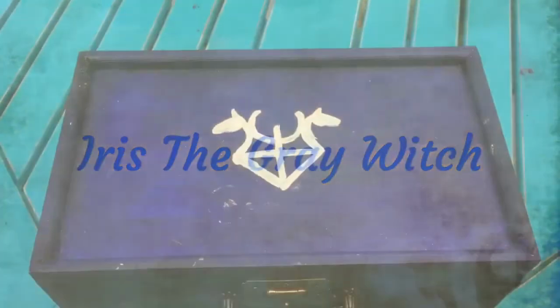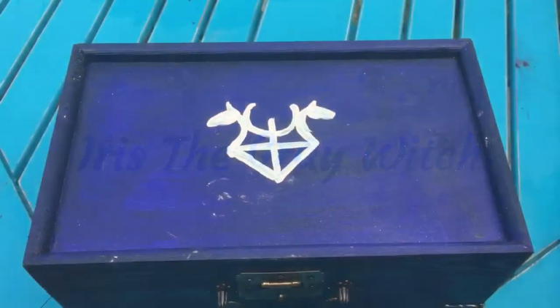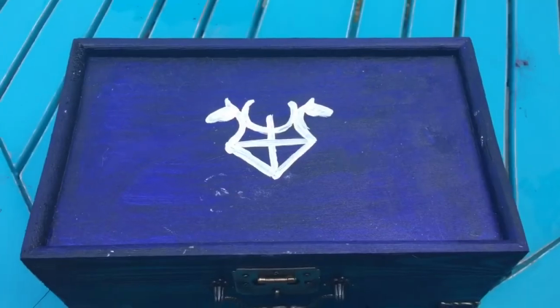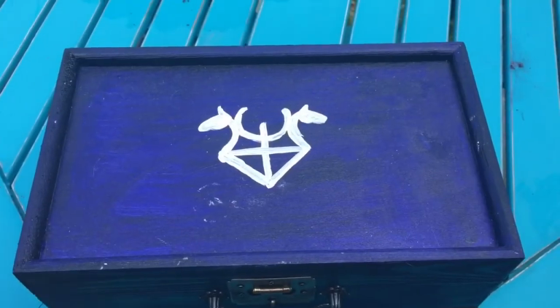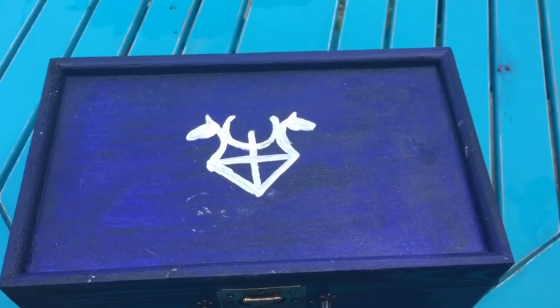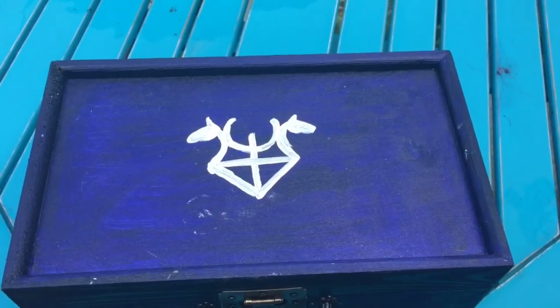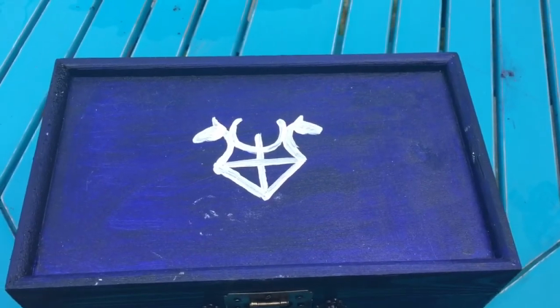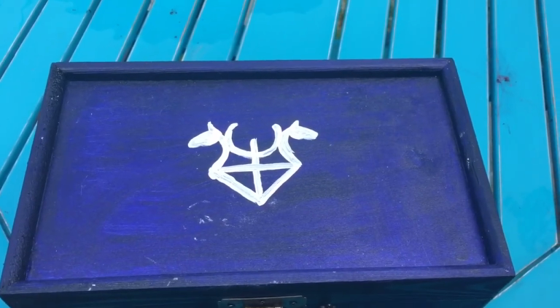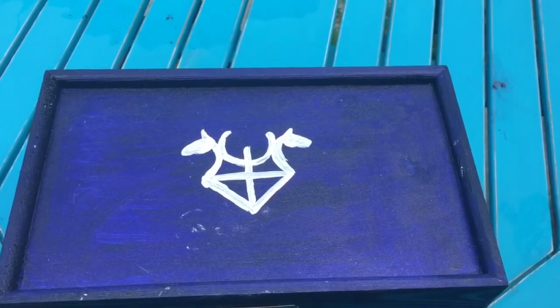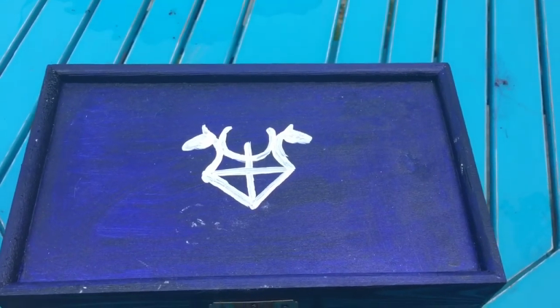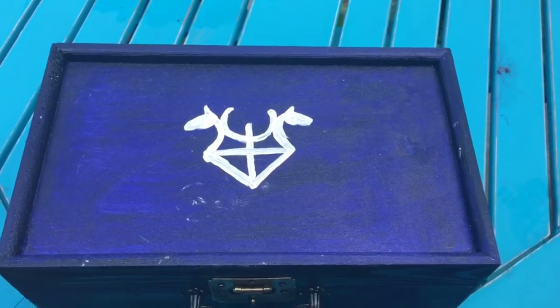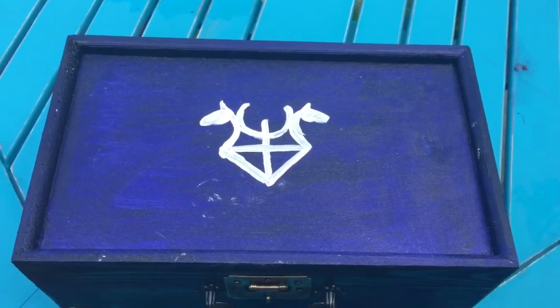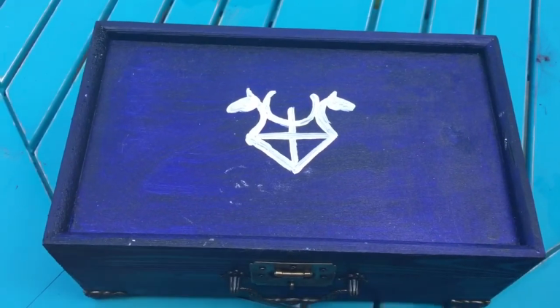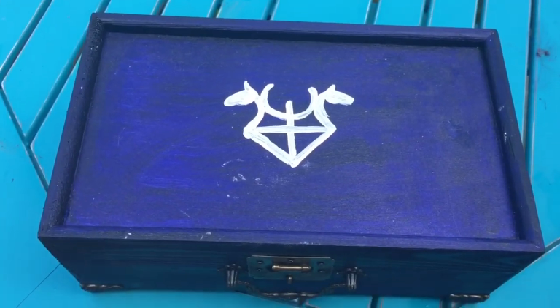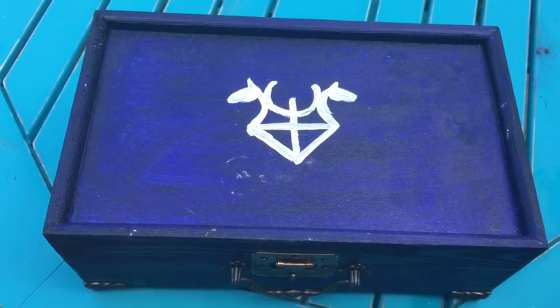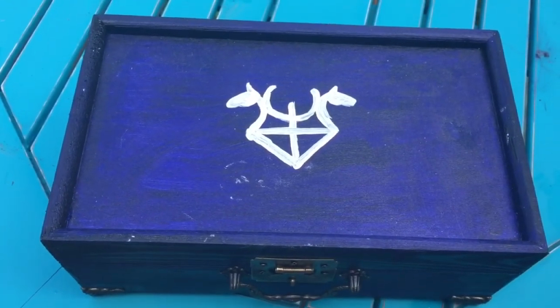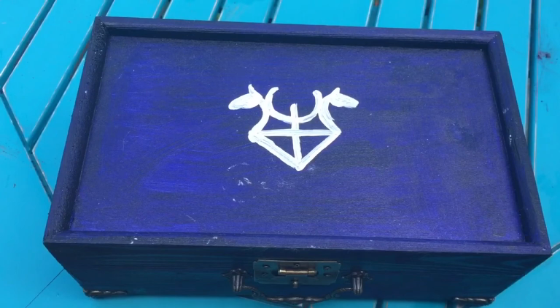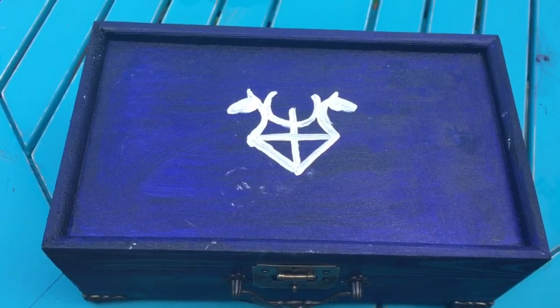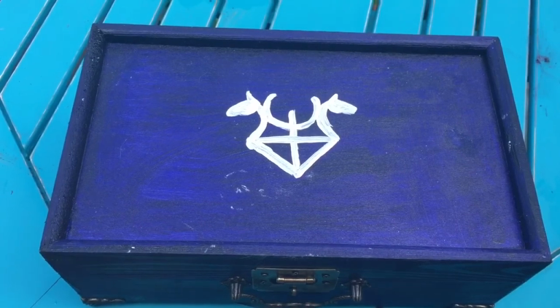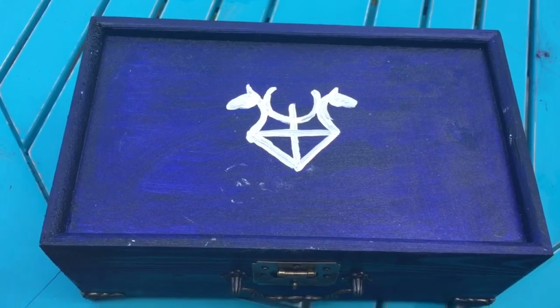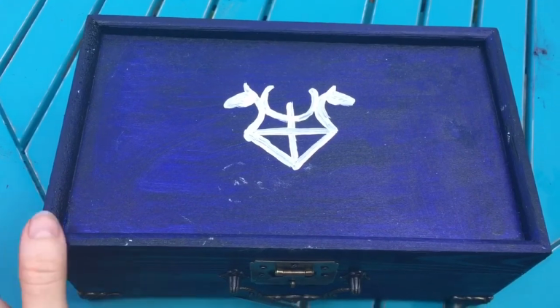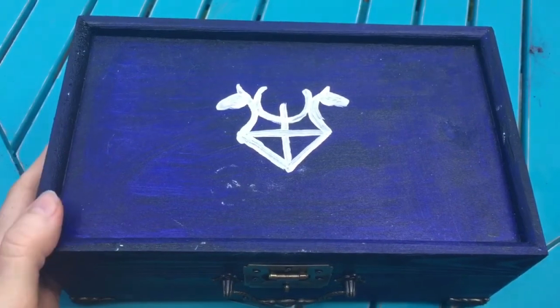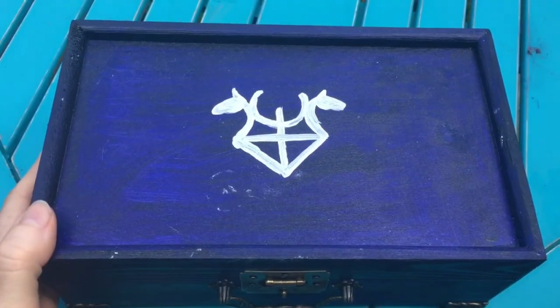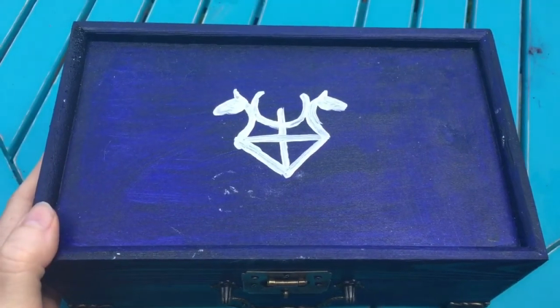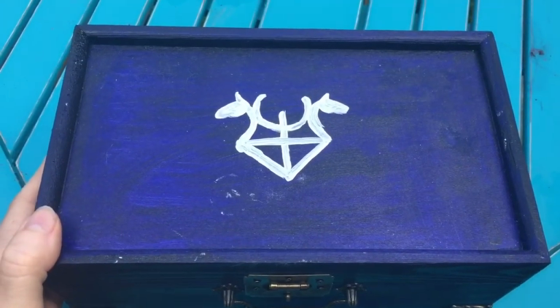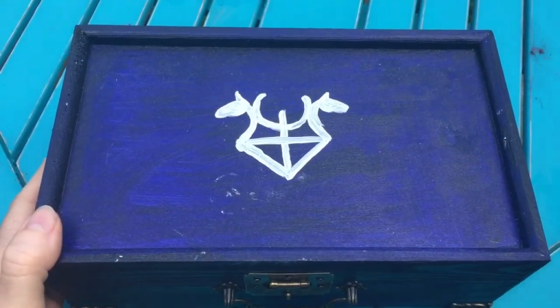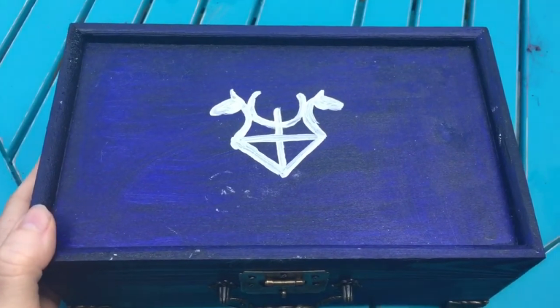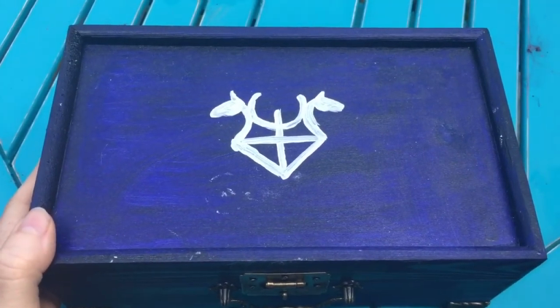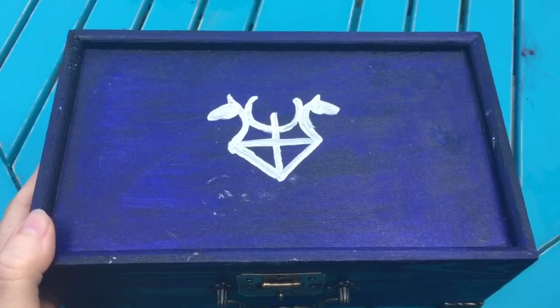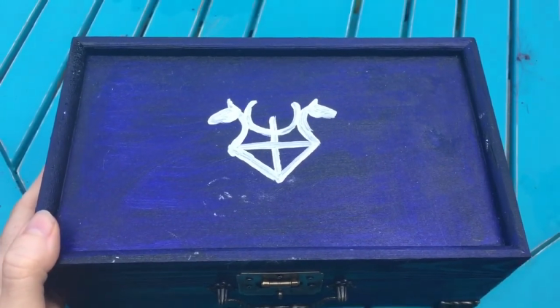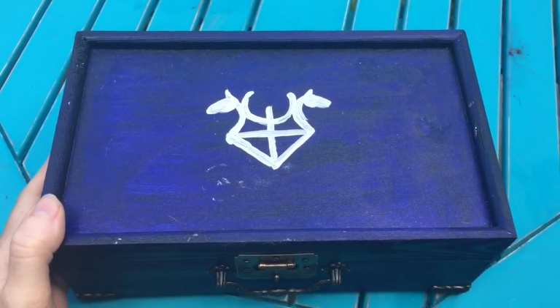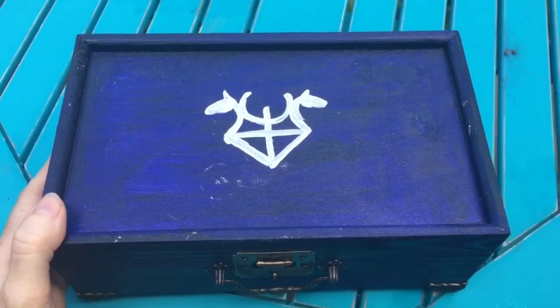Merry meet everyone, this is Ira's Night Billy, the official Grey Witch, and I thought I'd do a tour of my travel altar.